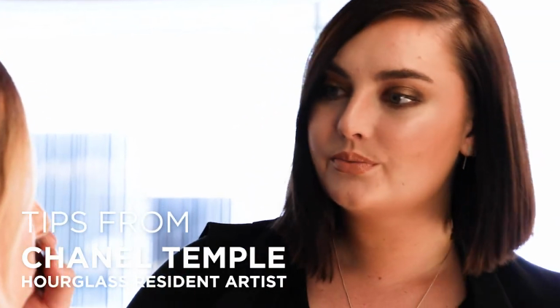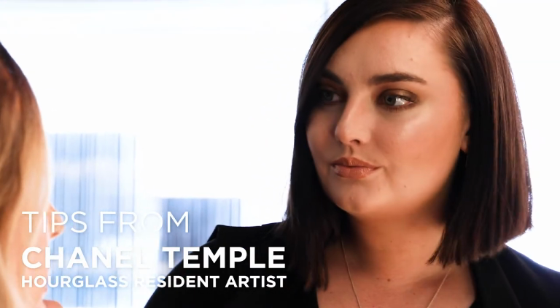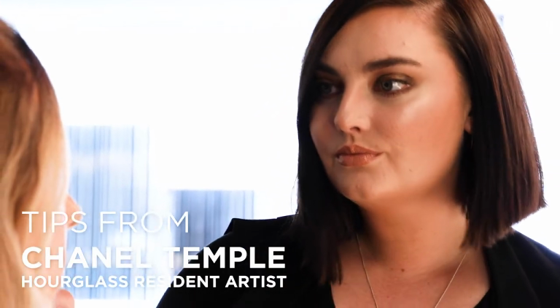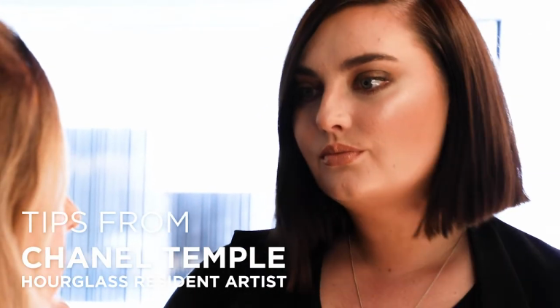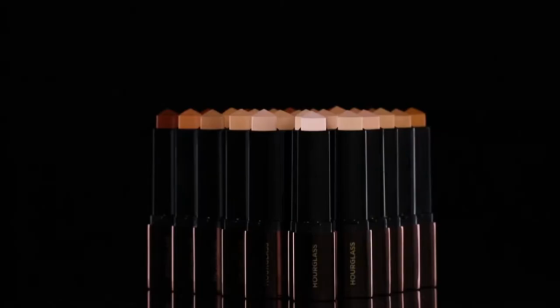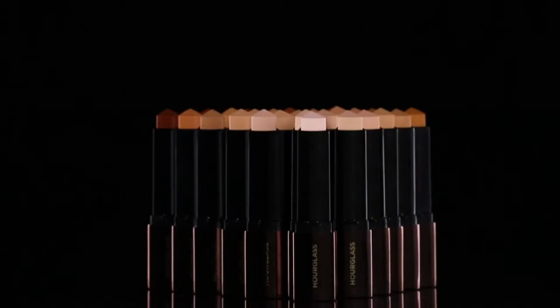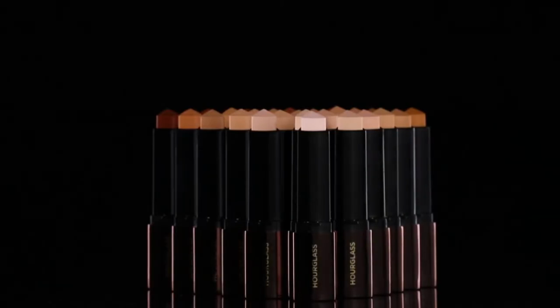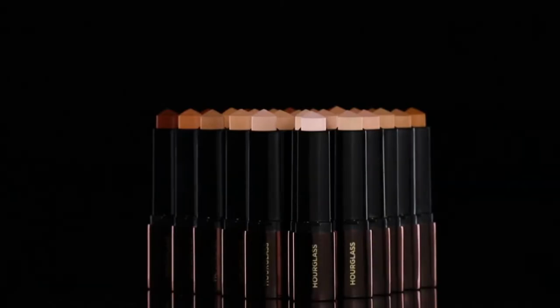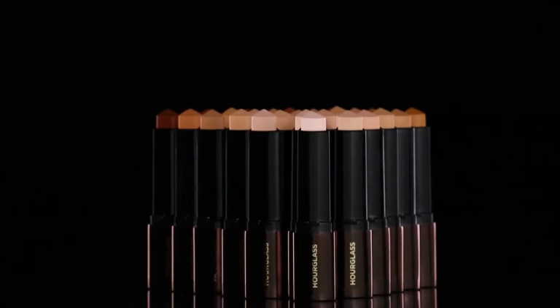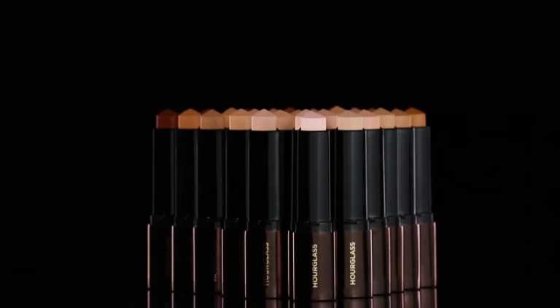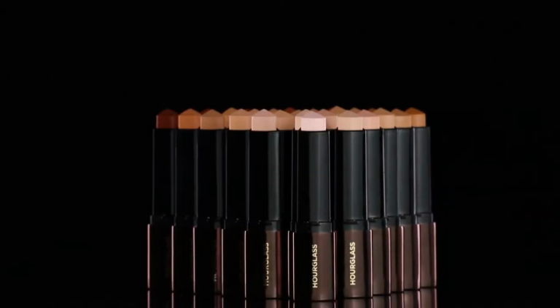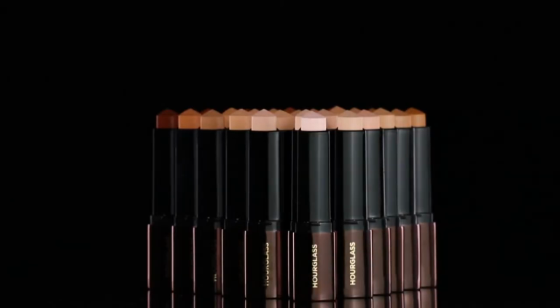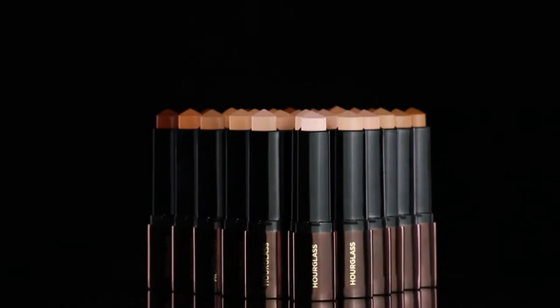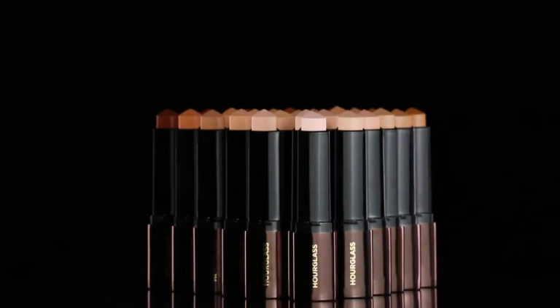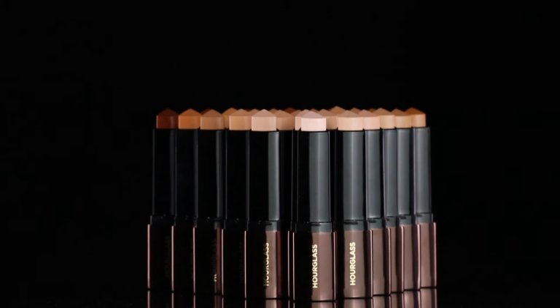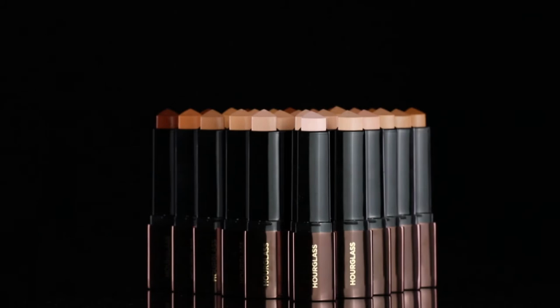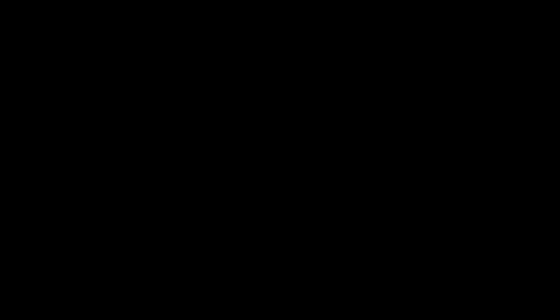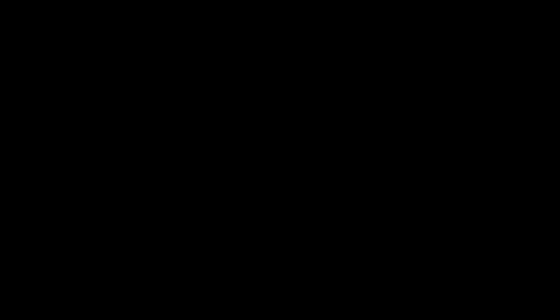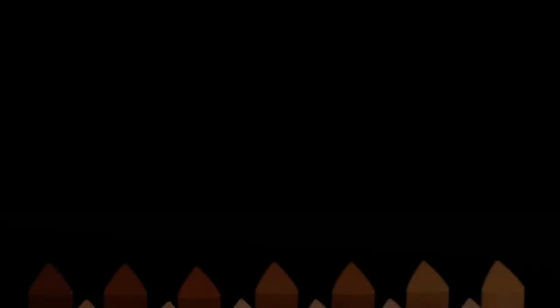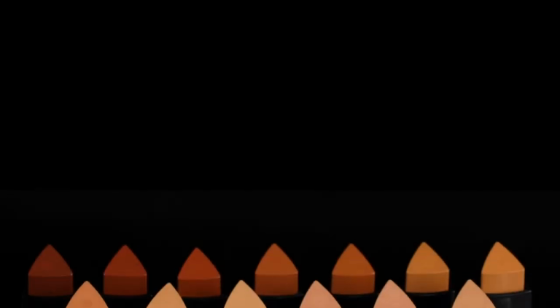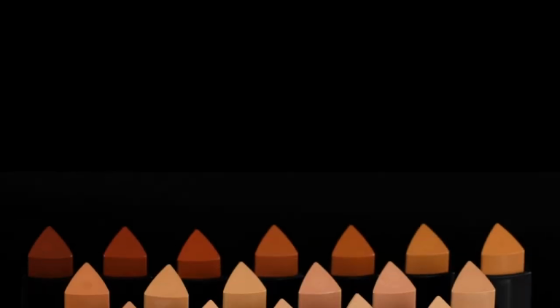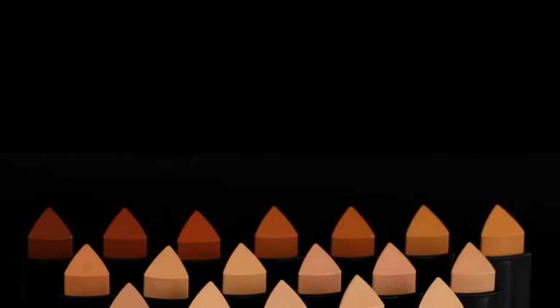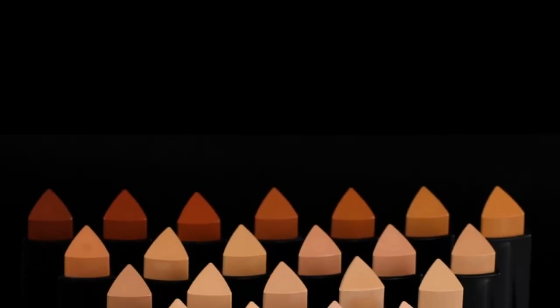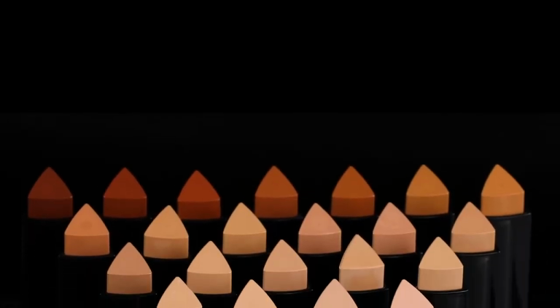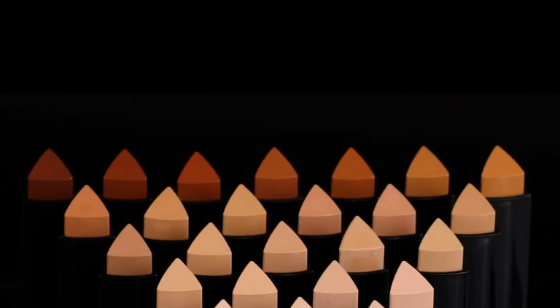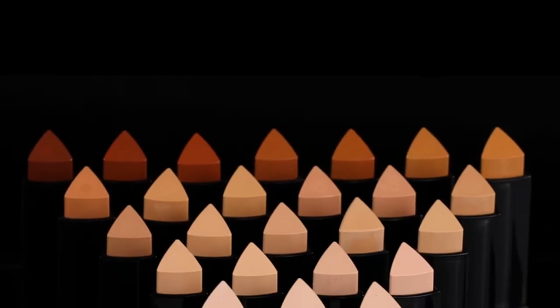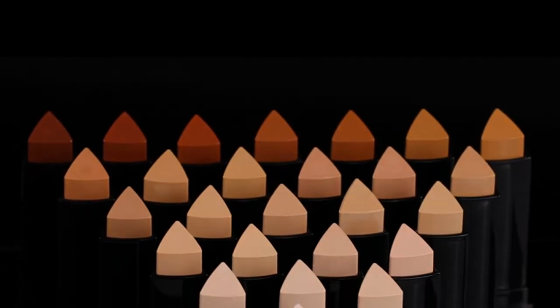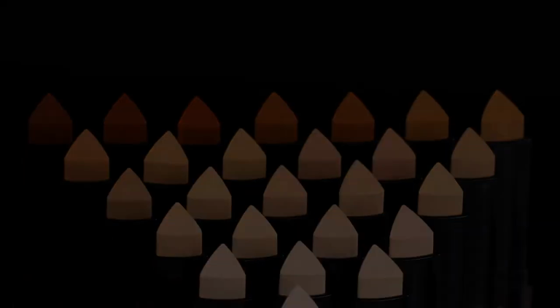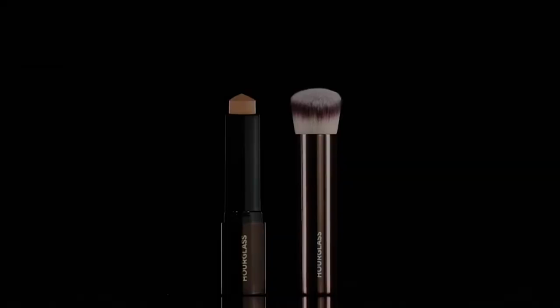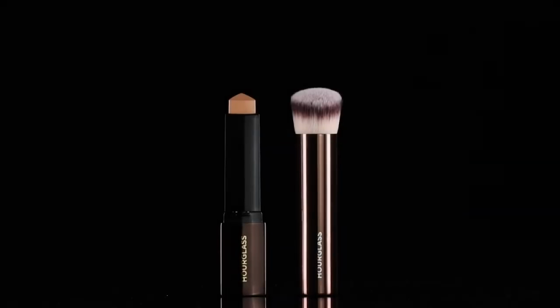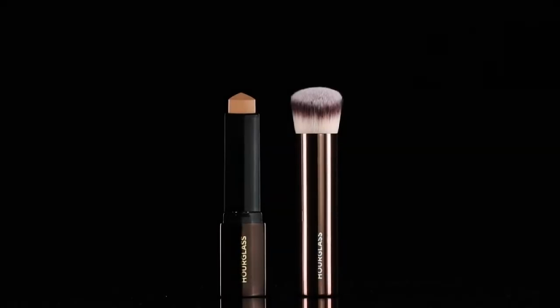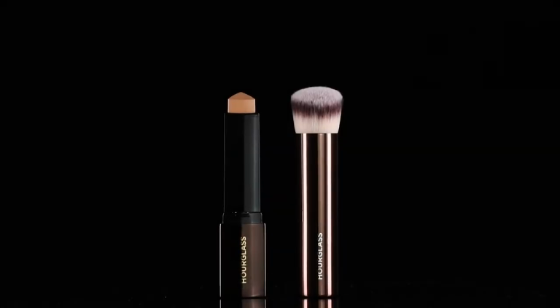Vanish Seamless Finish Foundation Stick comes in 26 shades for all skin tones and is formulated to work for all skin types.